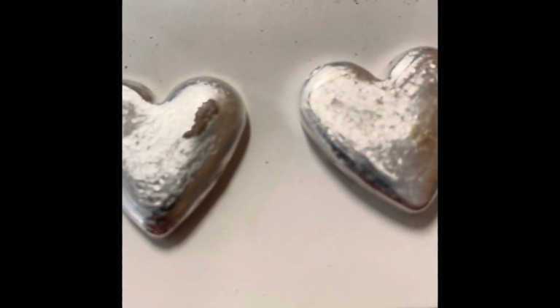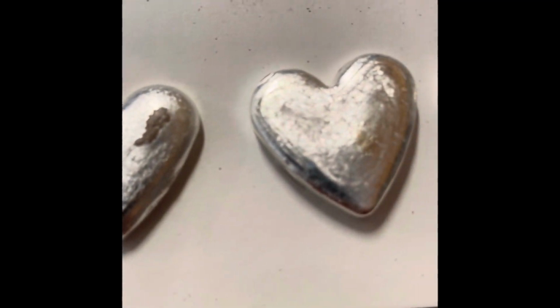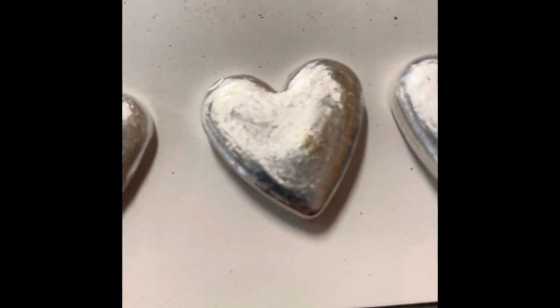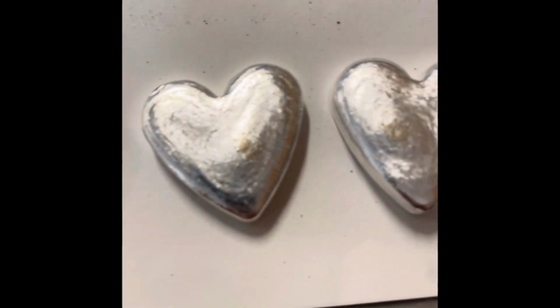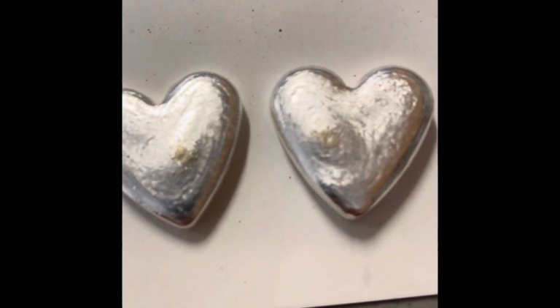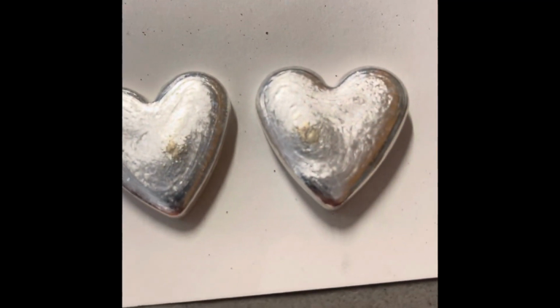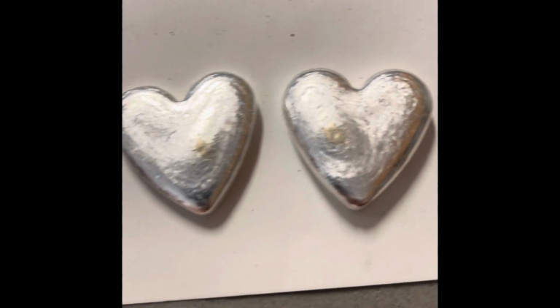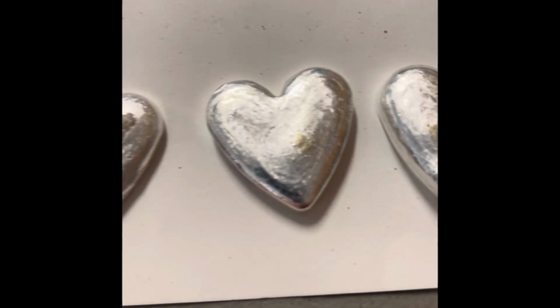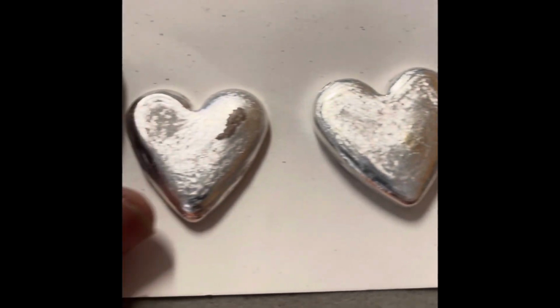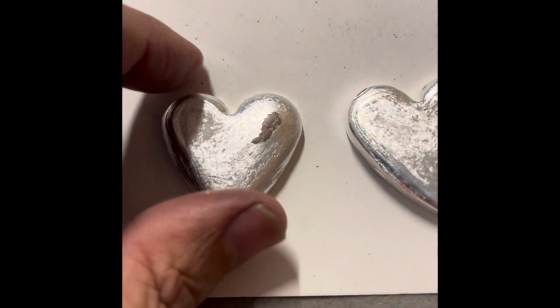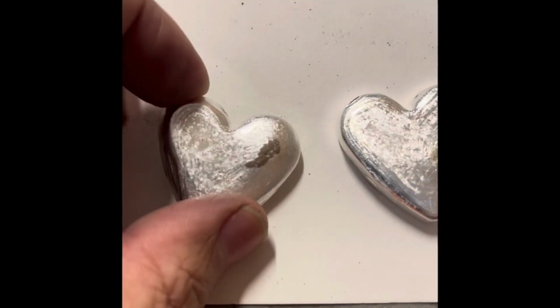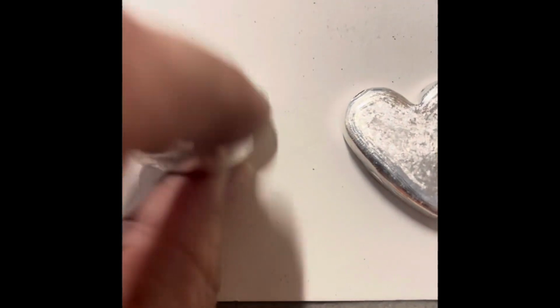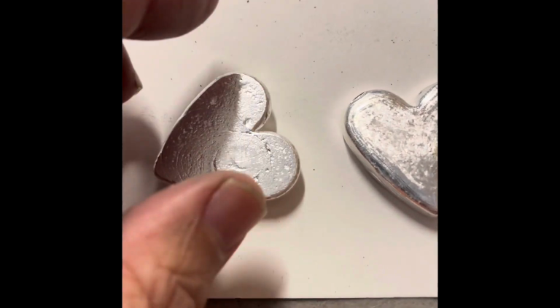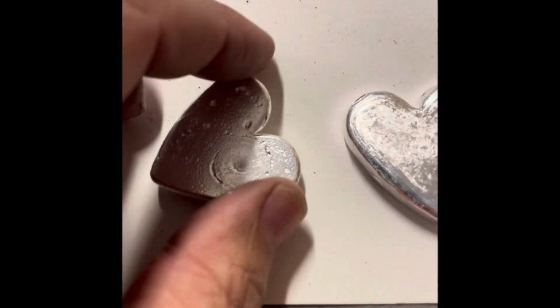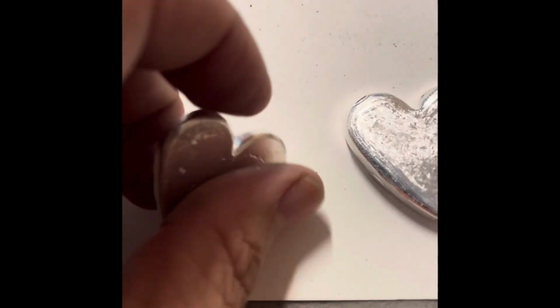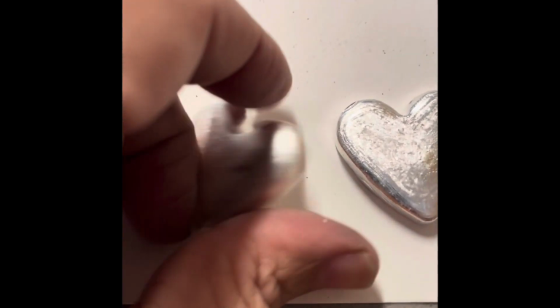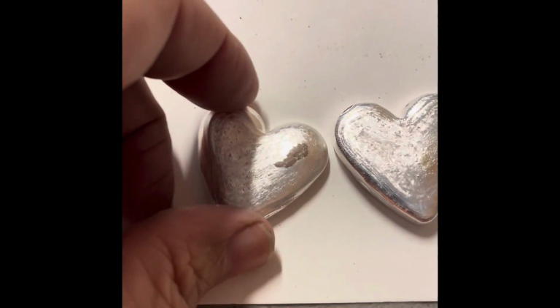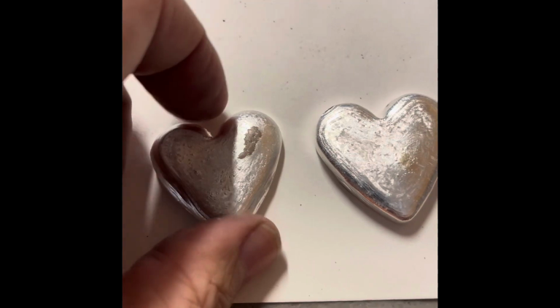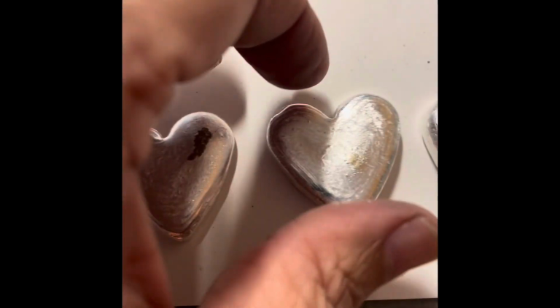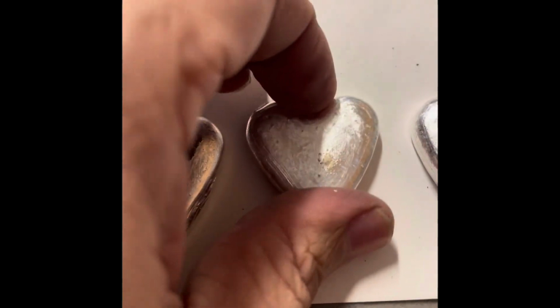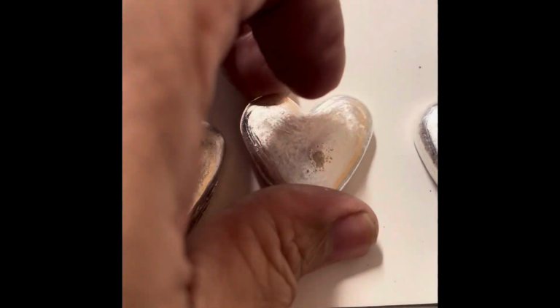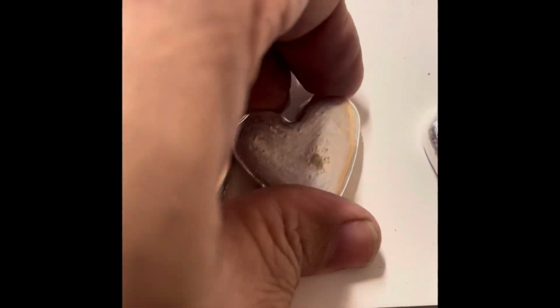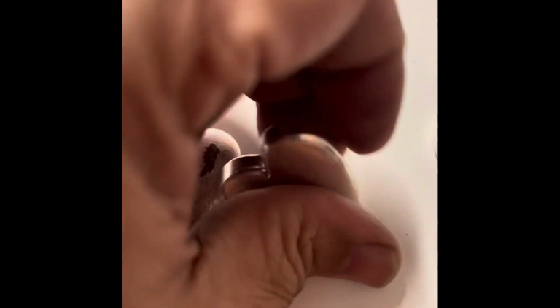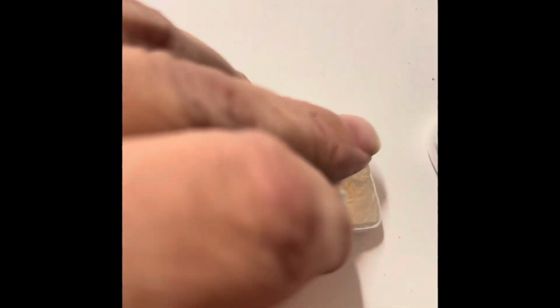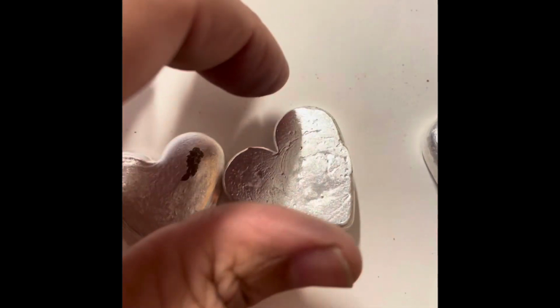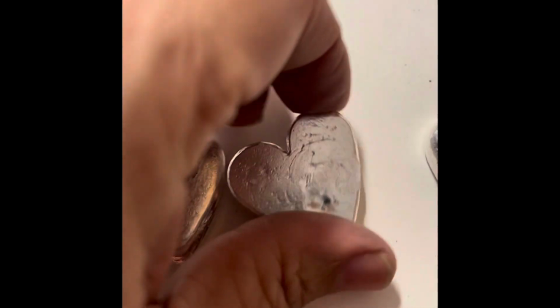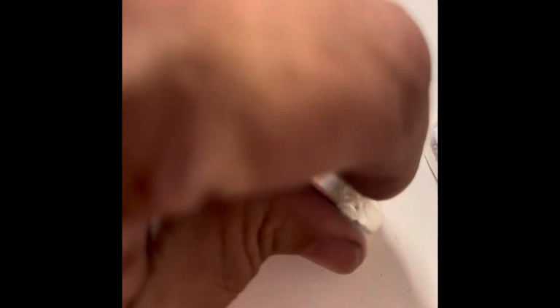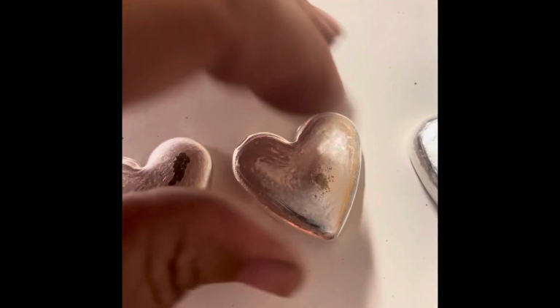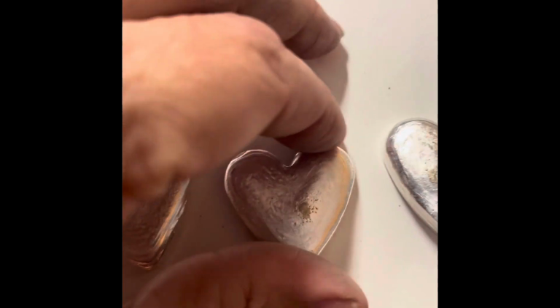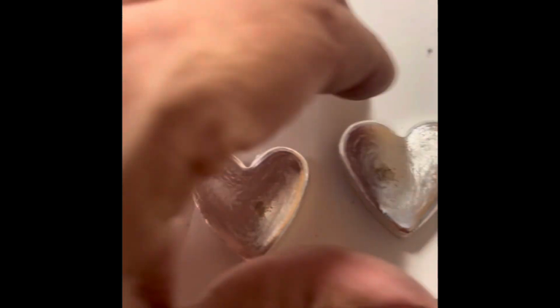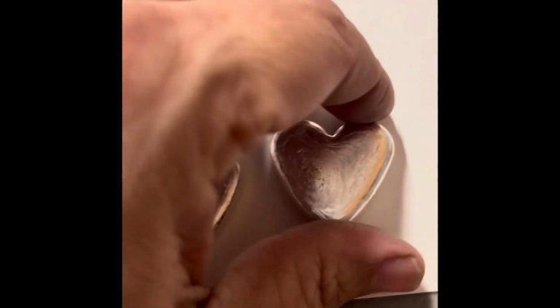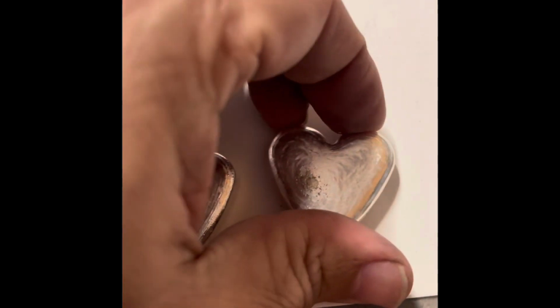Hey everyone, welcome back. I had an order for a custom heart, so I decided to make a few so the customer had choices. As you can tell, these ones have not been cleaned yet. These were just recently poured, and I got to do some work on them.